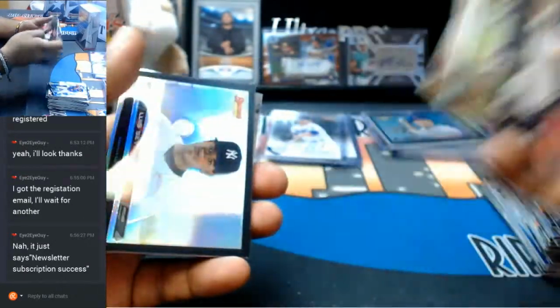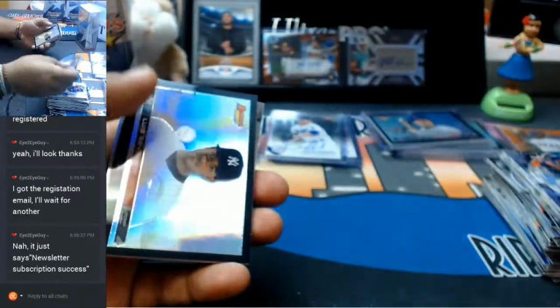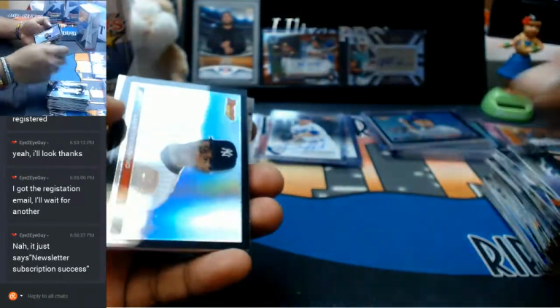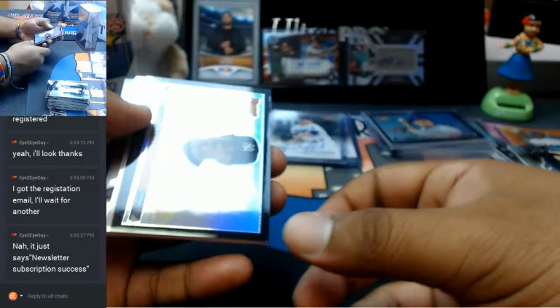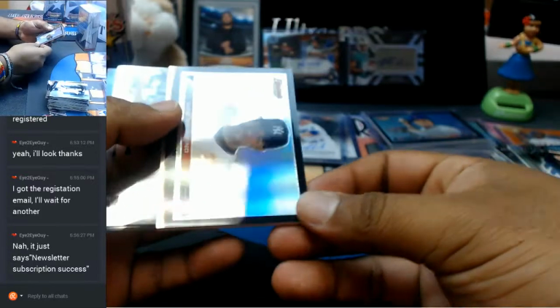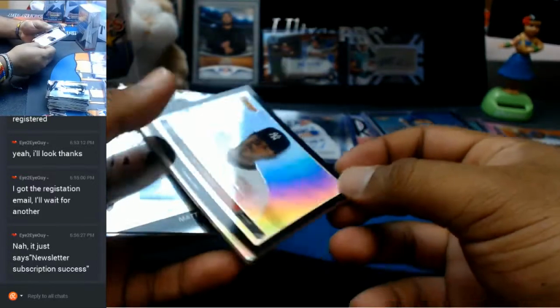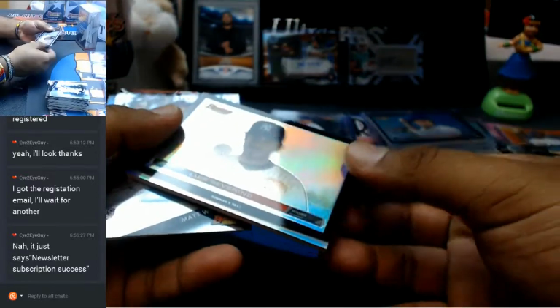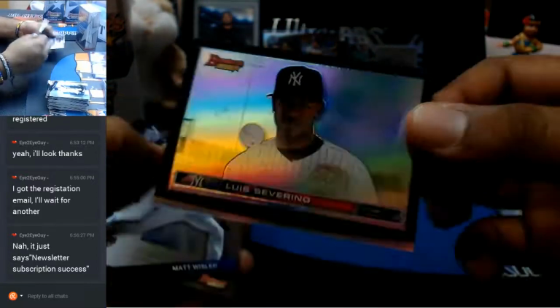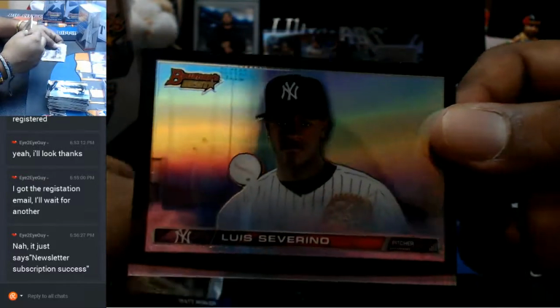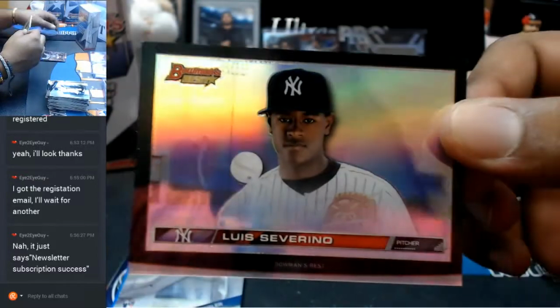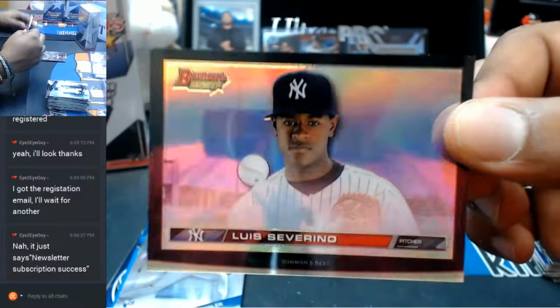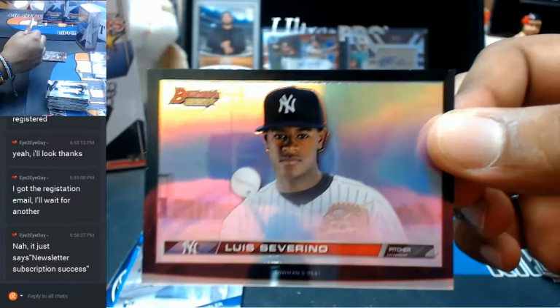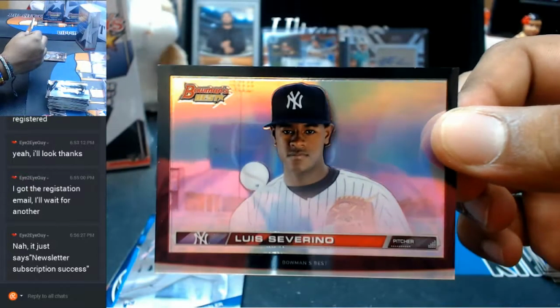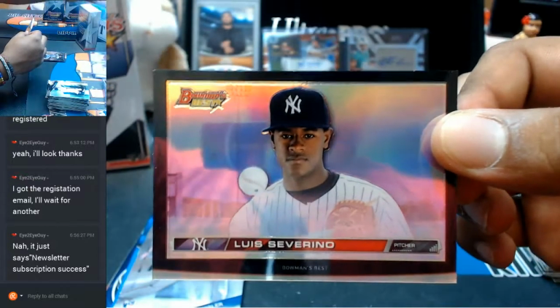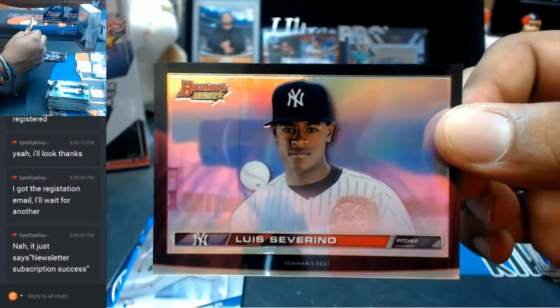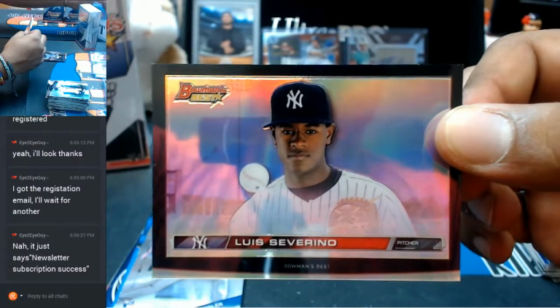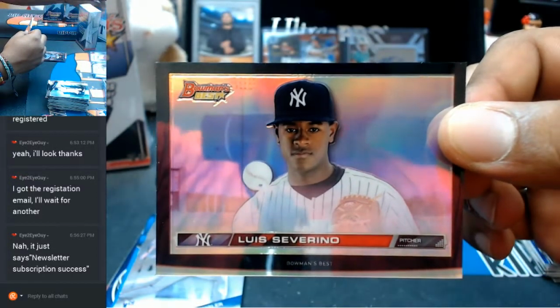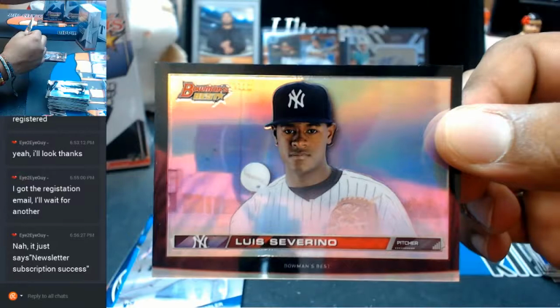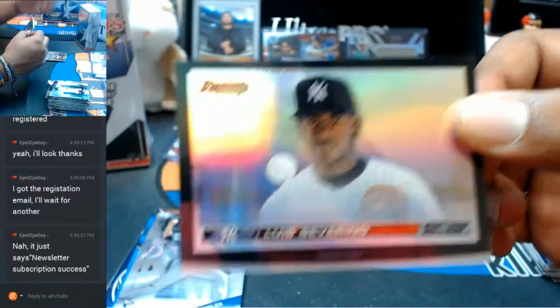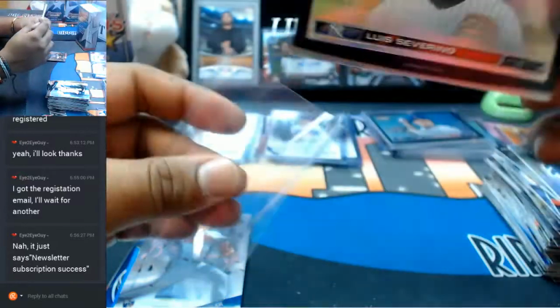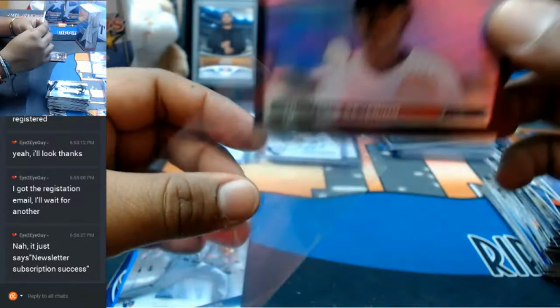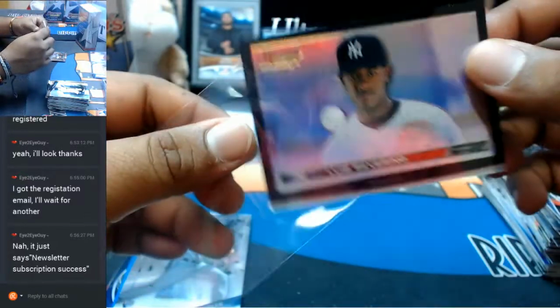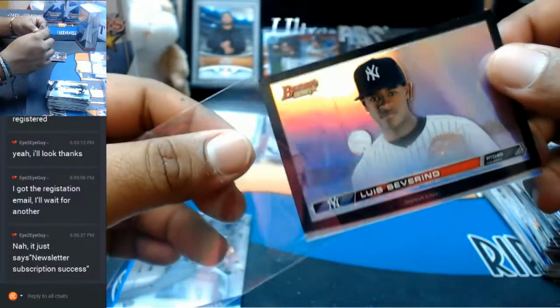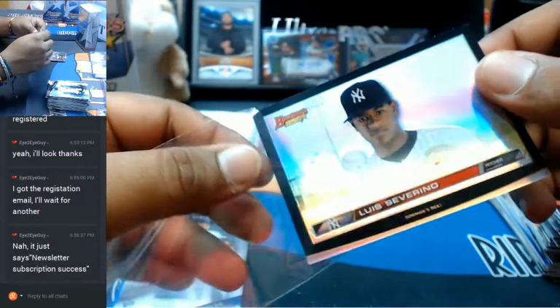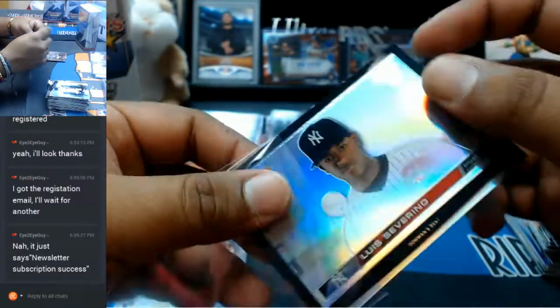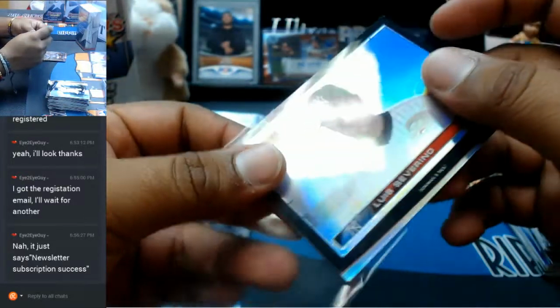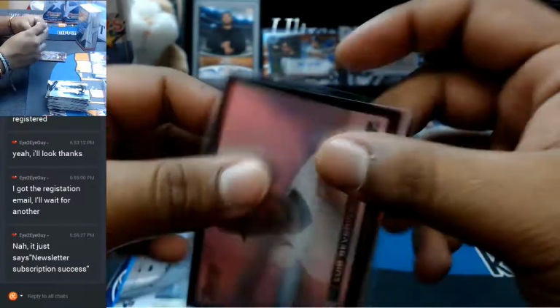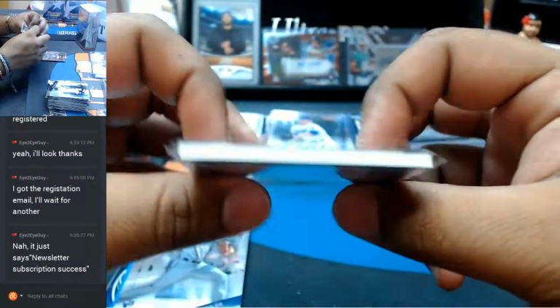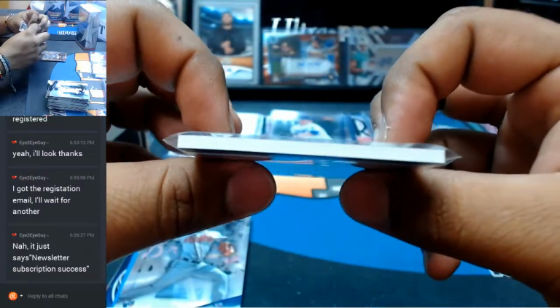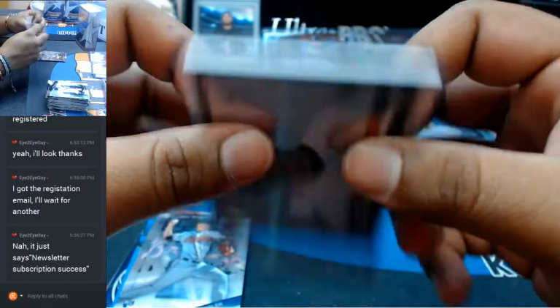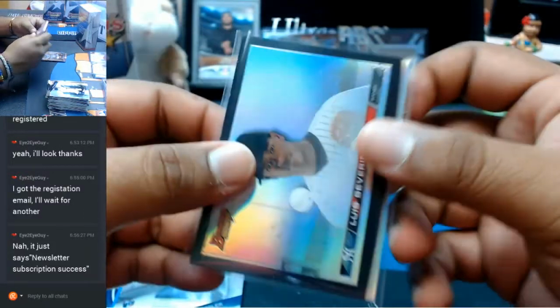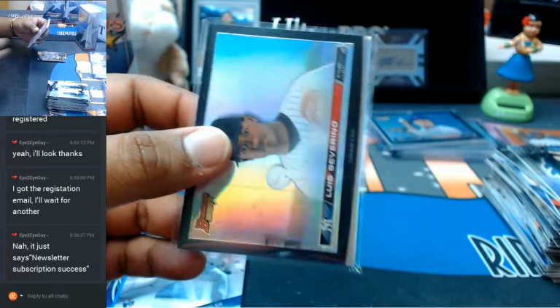The fat boy will be going to the Yankees — Louis Severino with the fat boy, as I like to call it. A little girthy on there.